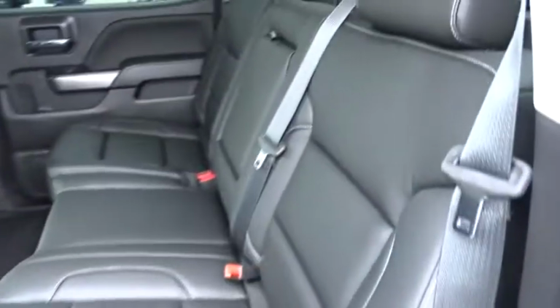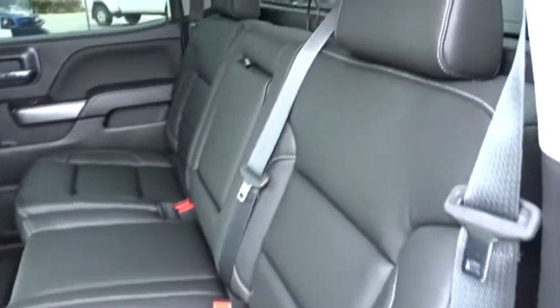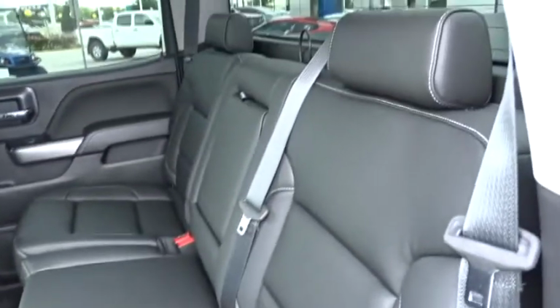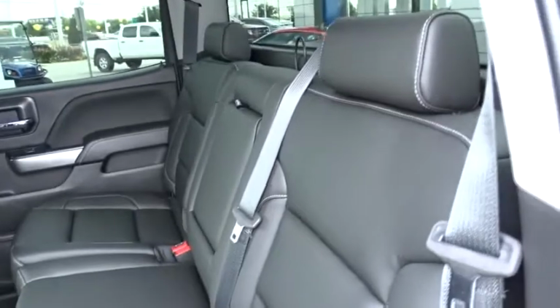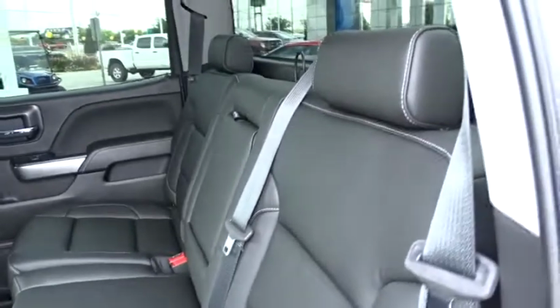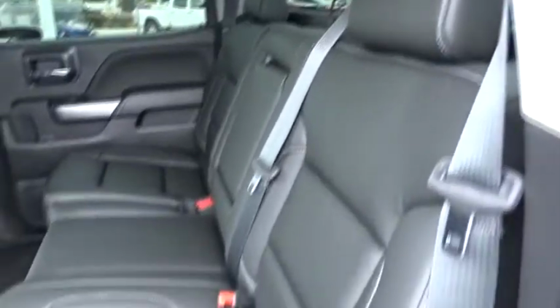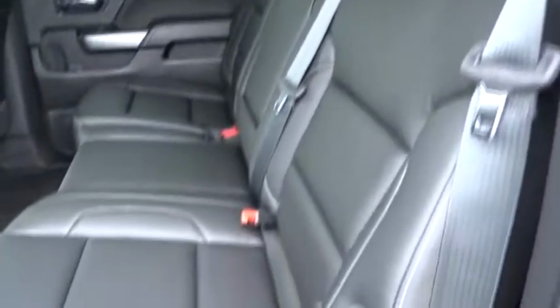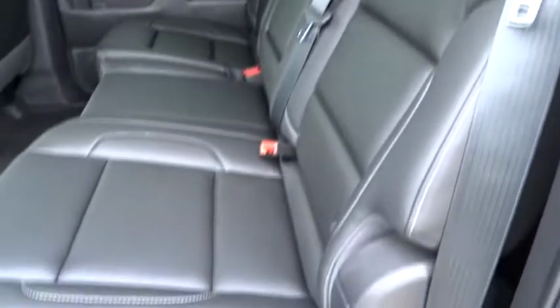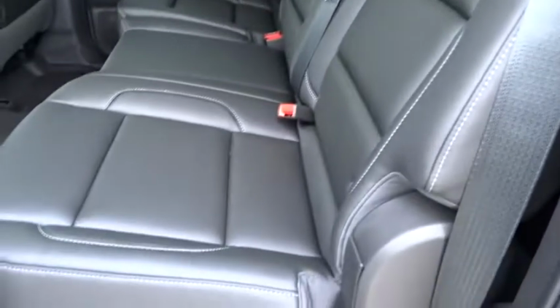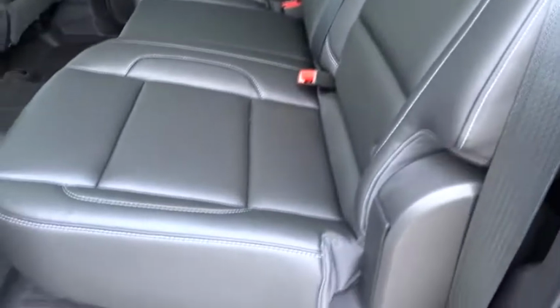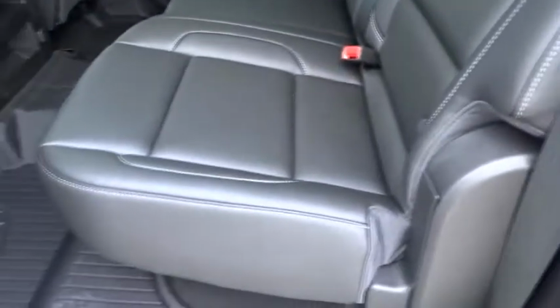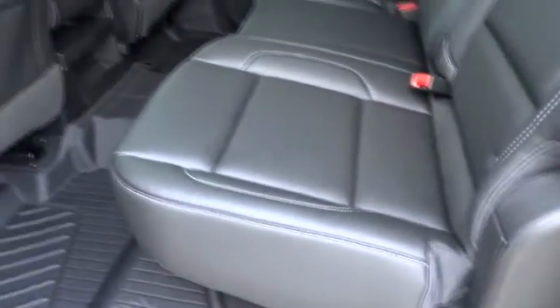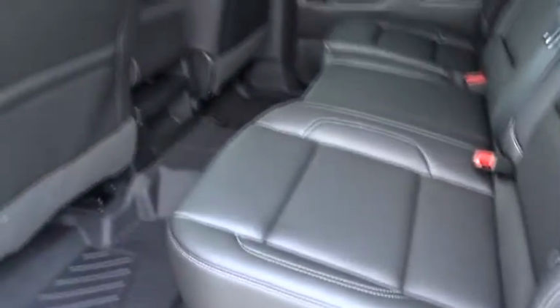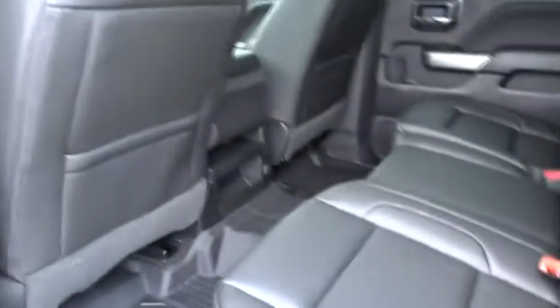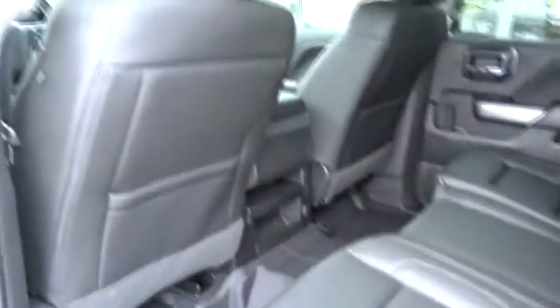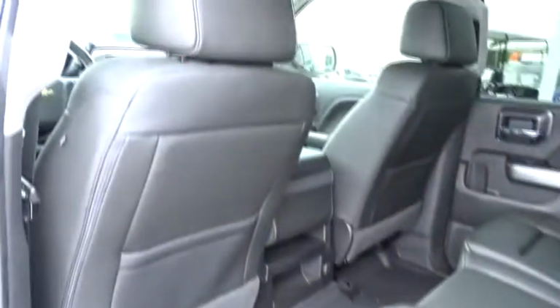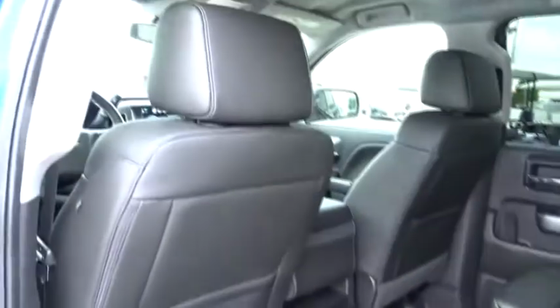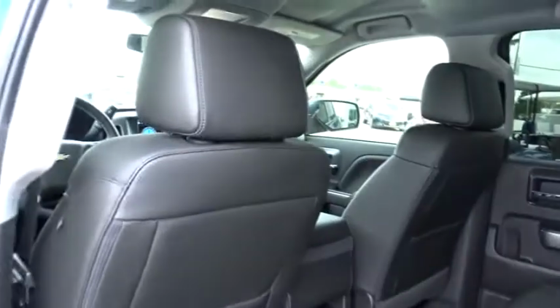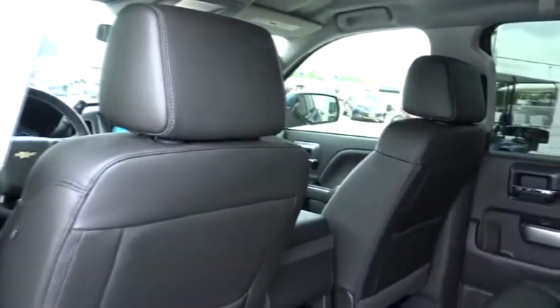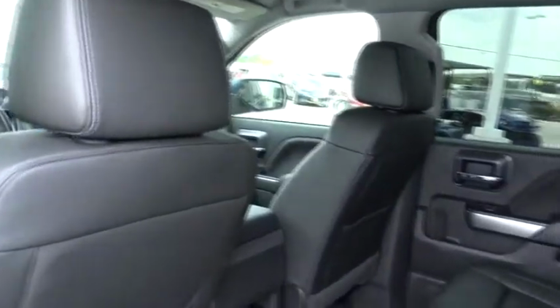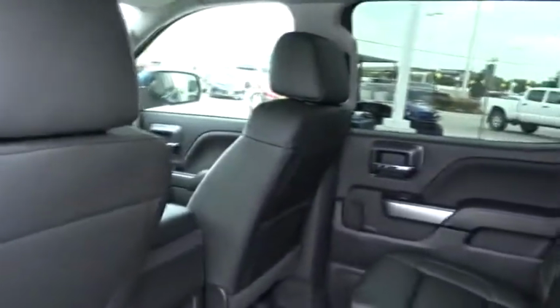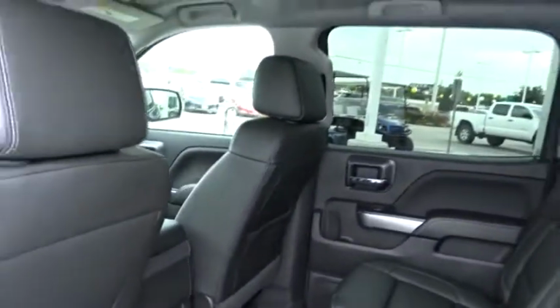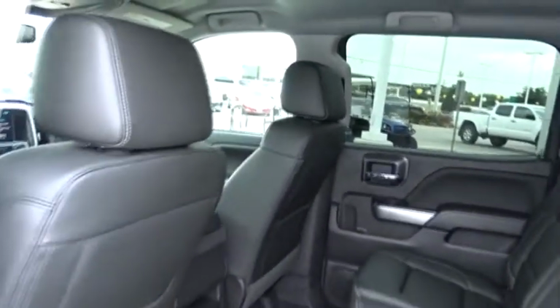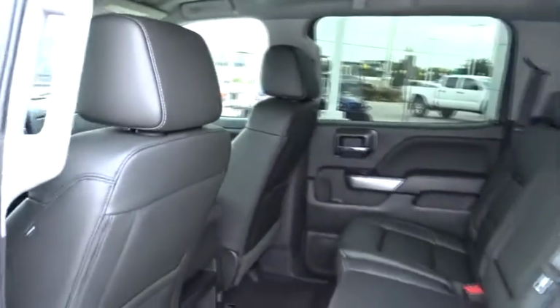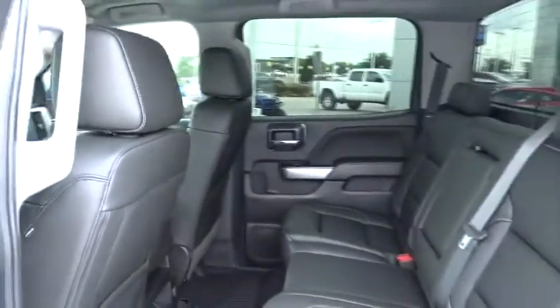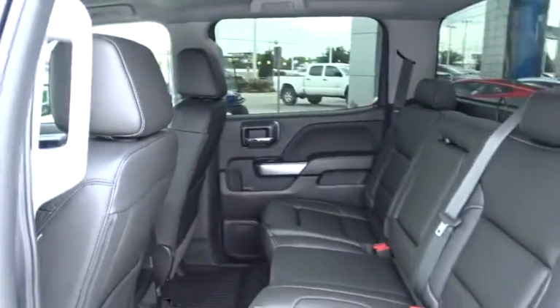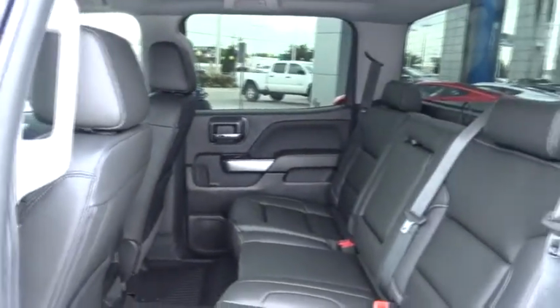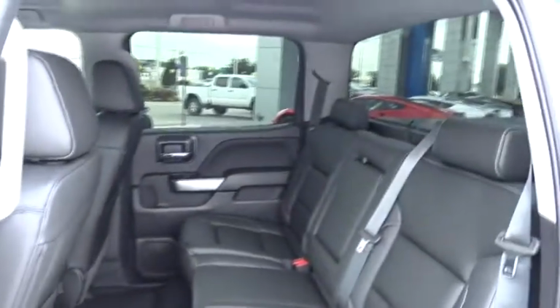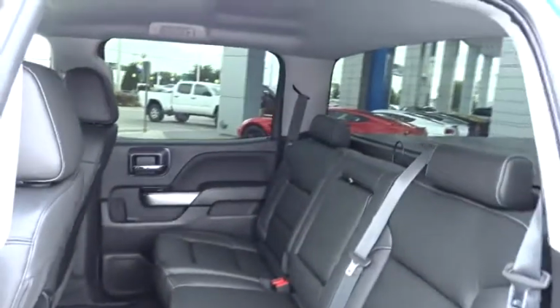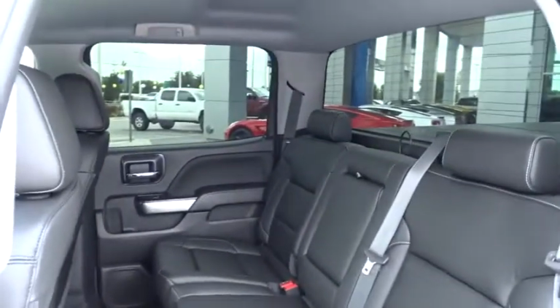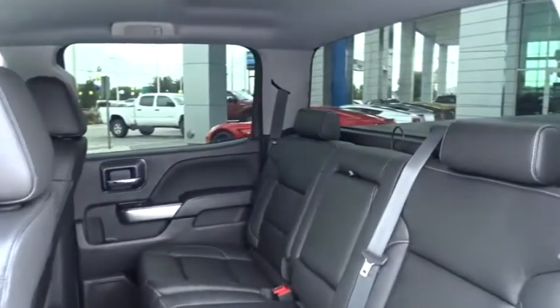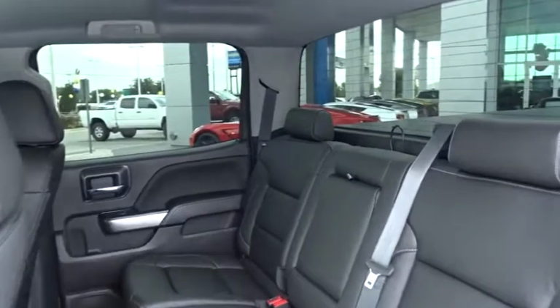Adjustable steering wheel, four-wheel disc brakes, floor mats, cruise control, aluminum wheels, AM FM stereo radio, power windows, passenger airbag, MP3 player, CD player.